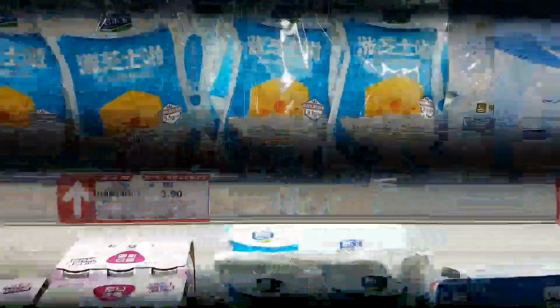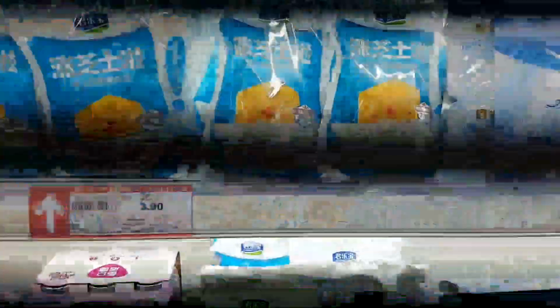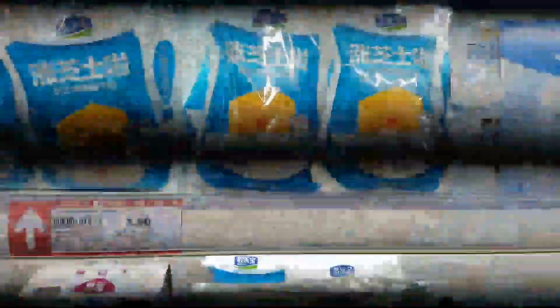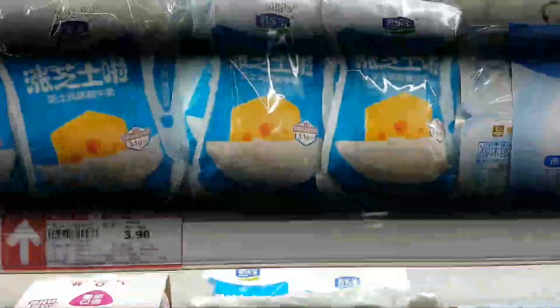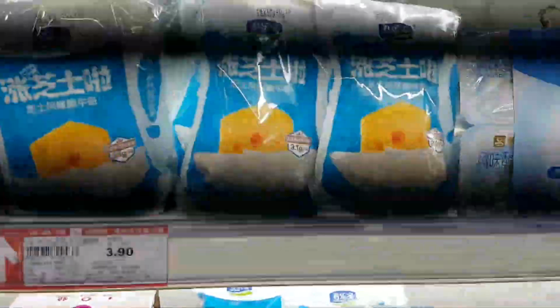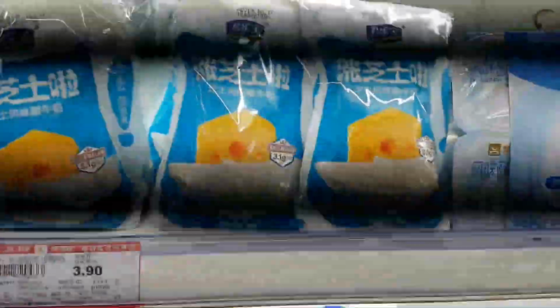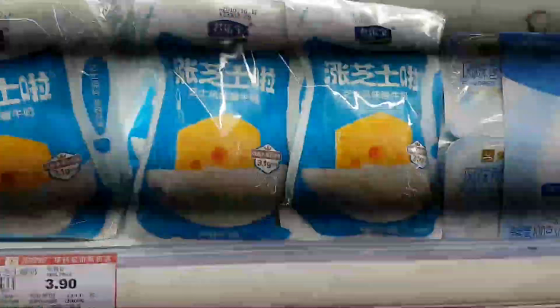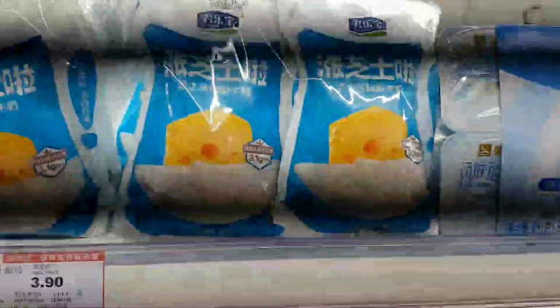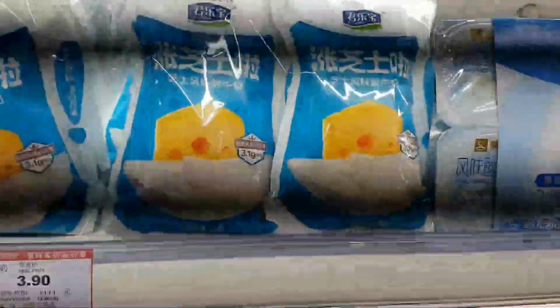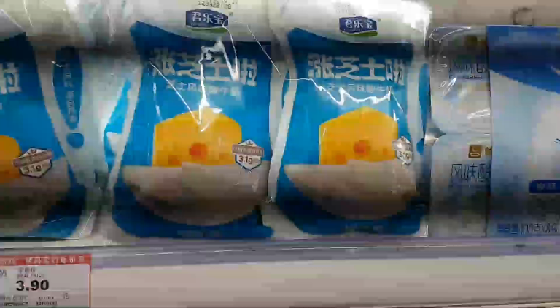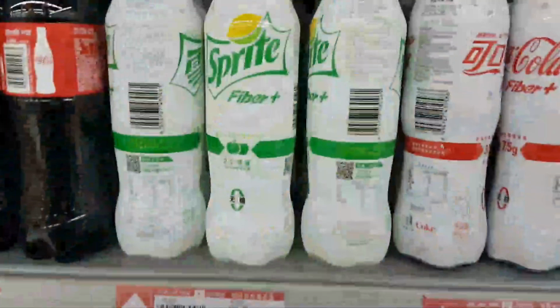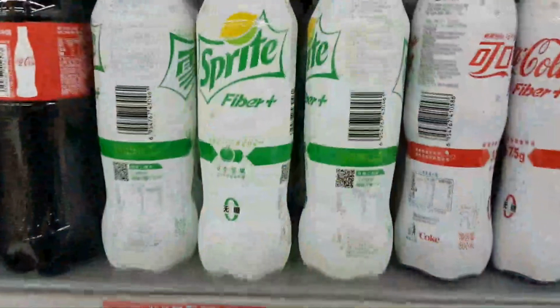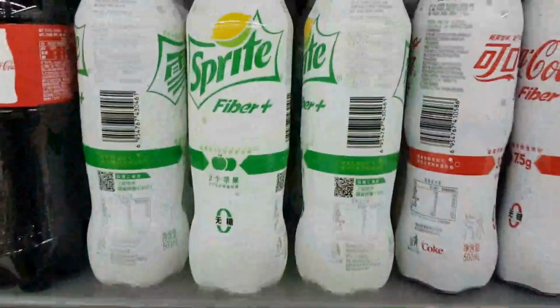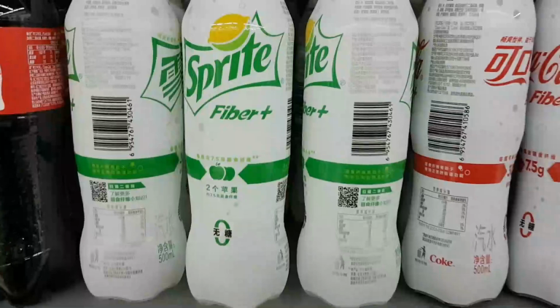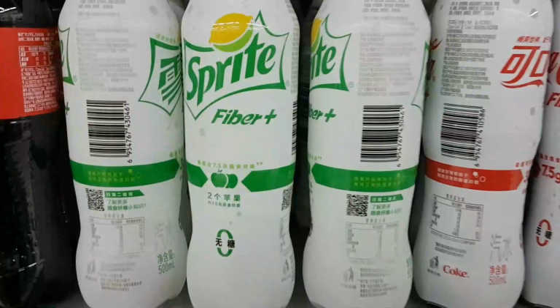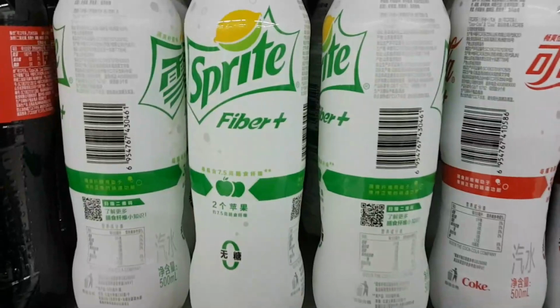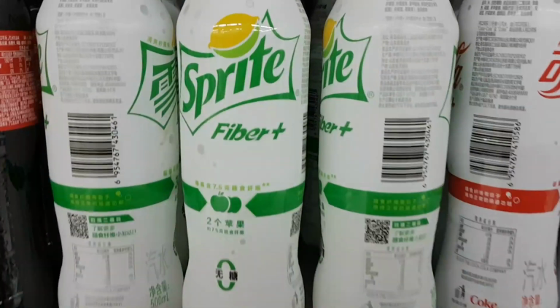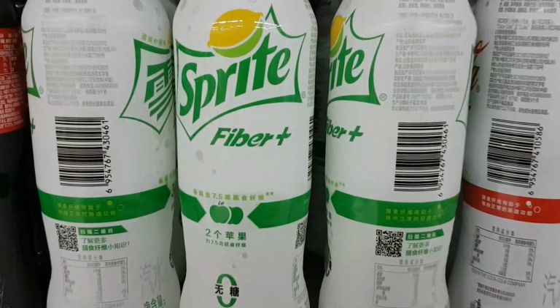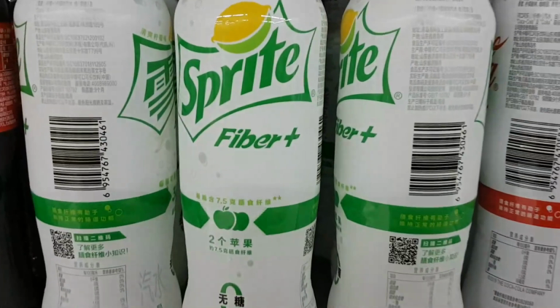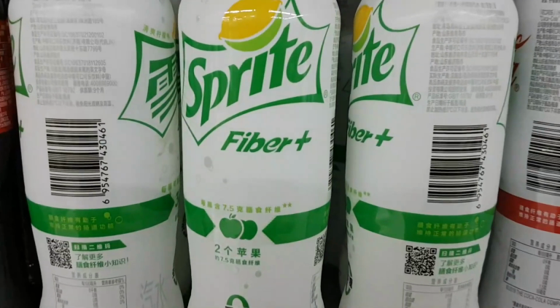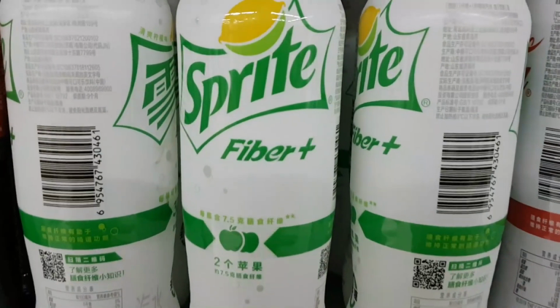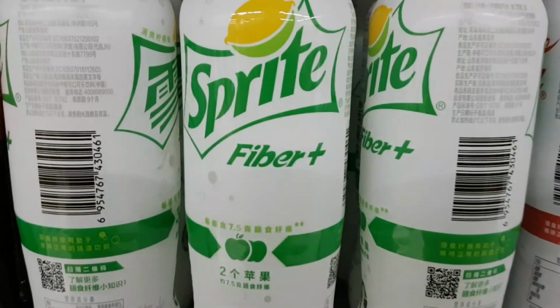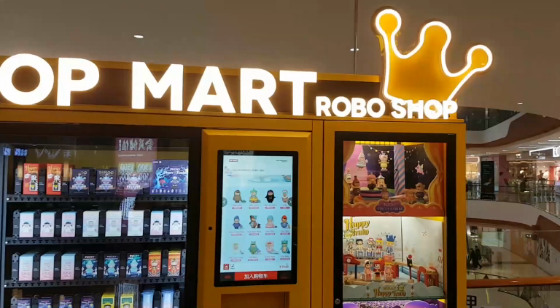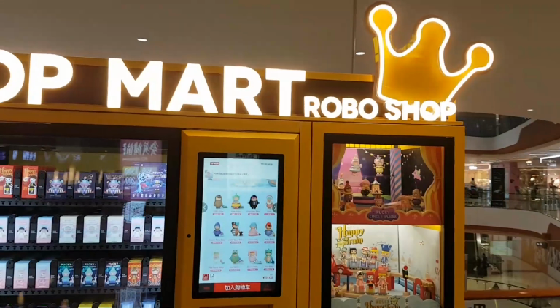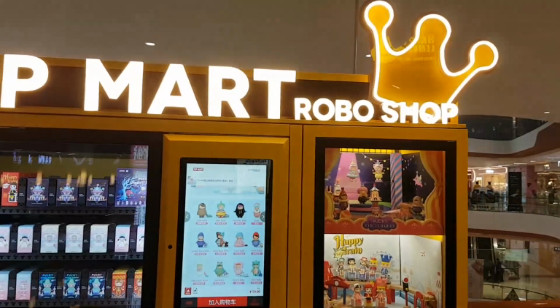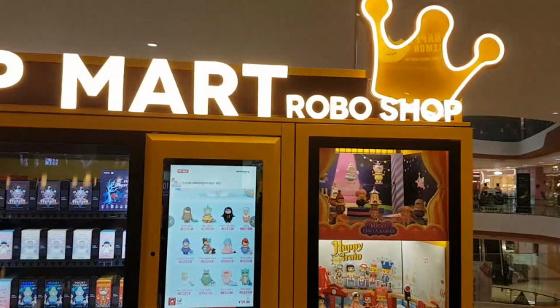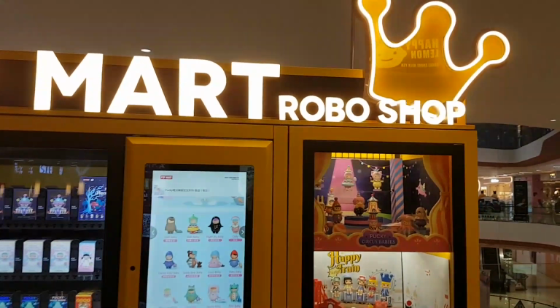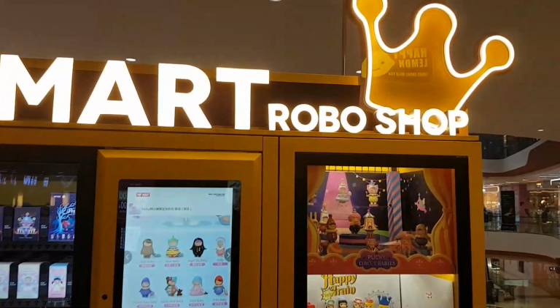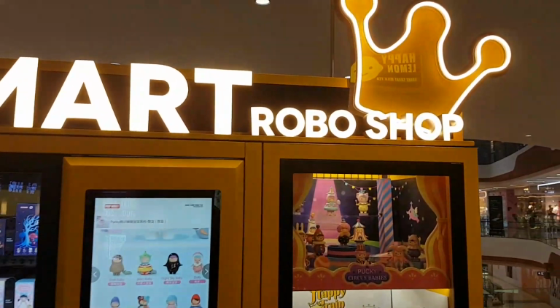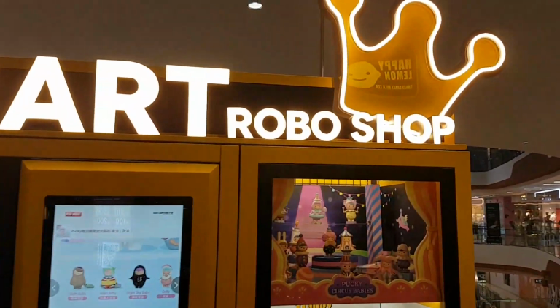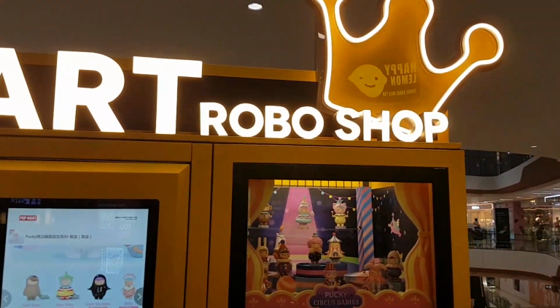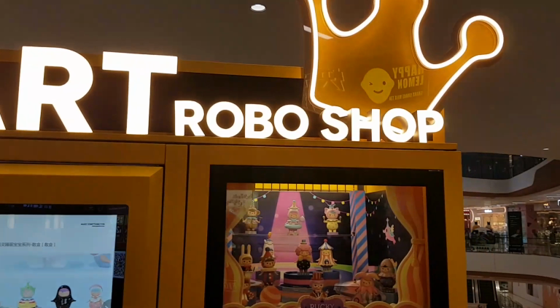Is that cheese flavored yogurt? Now with fibre? It's a robo shop!